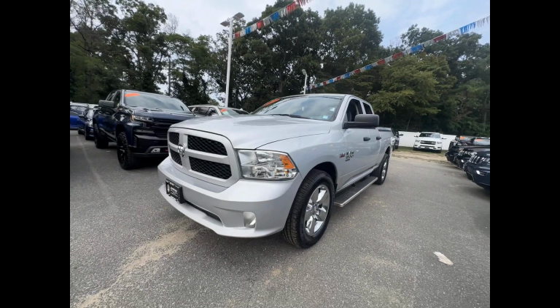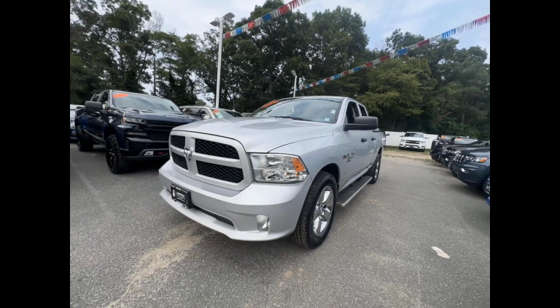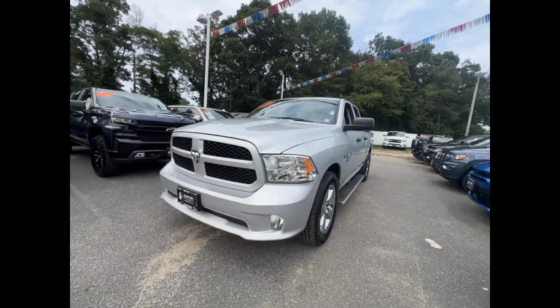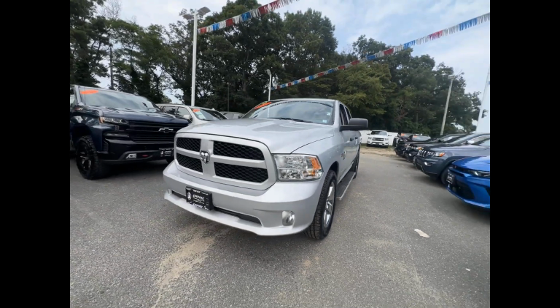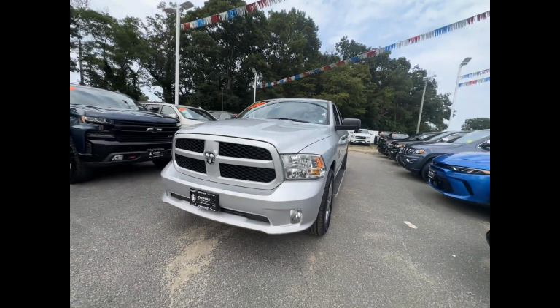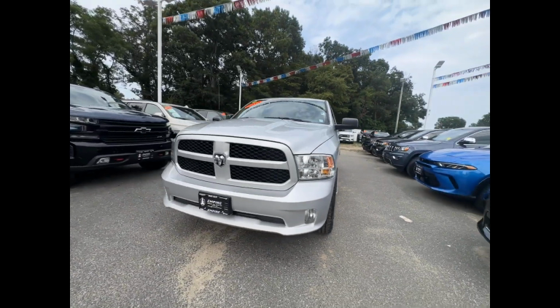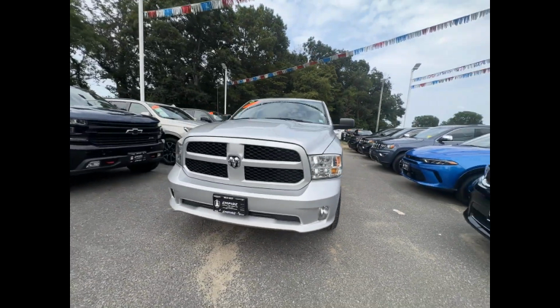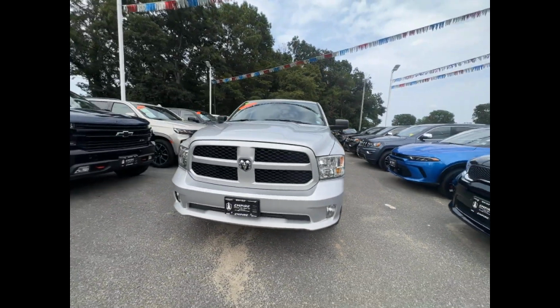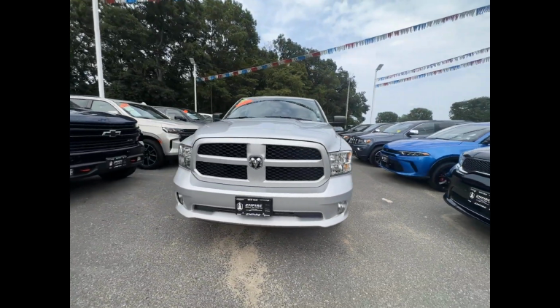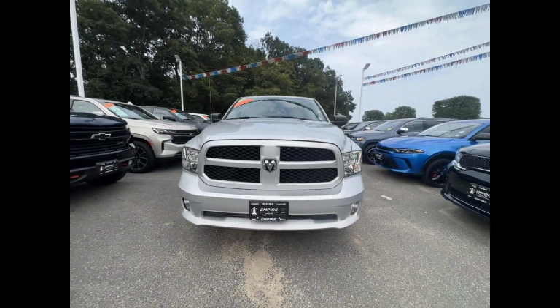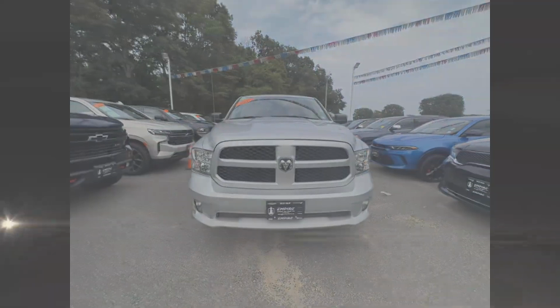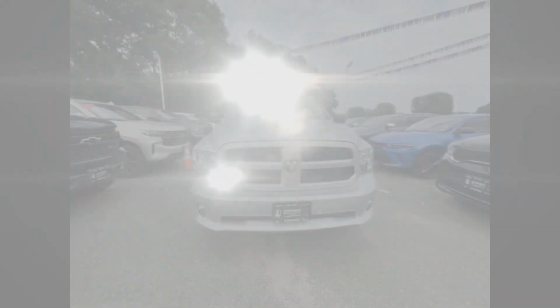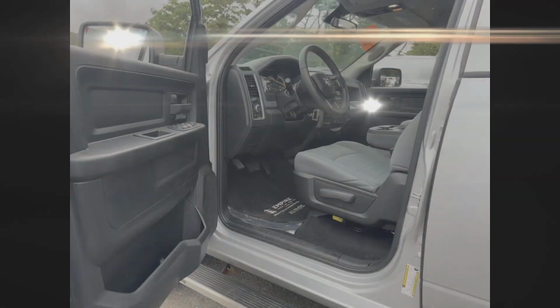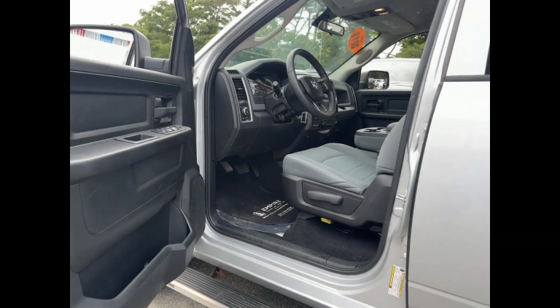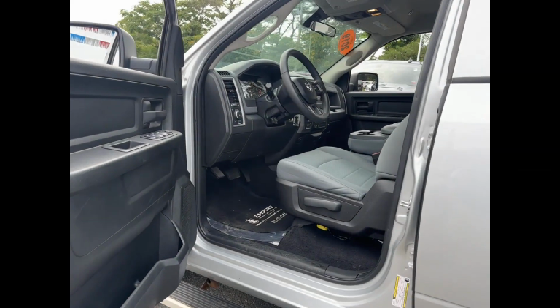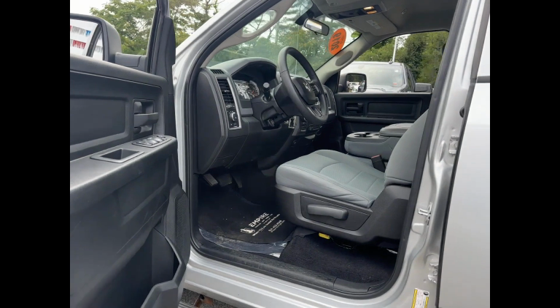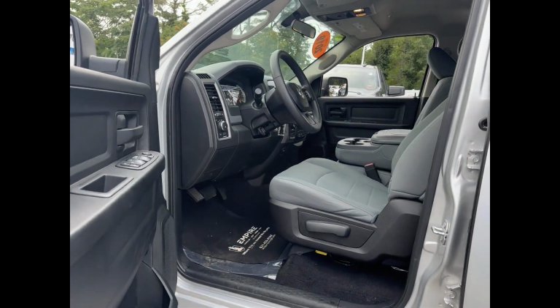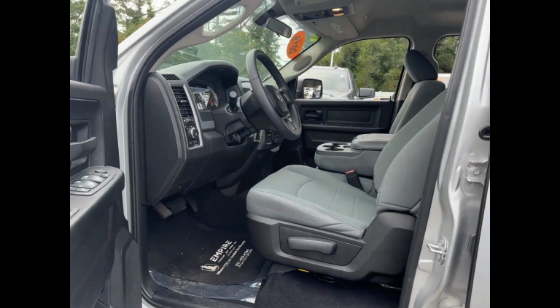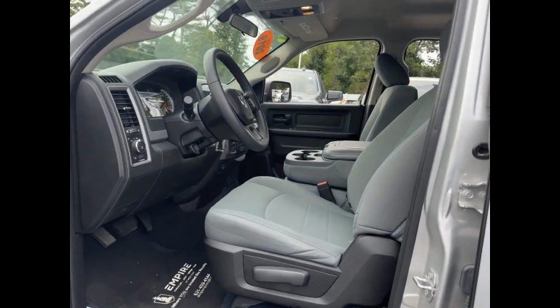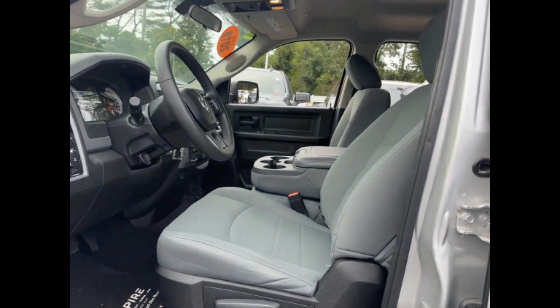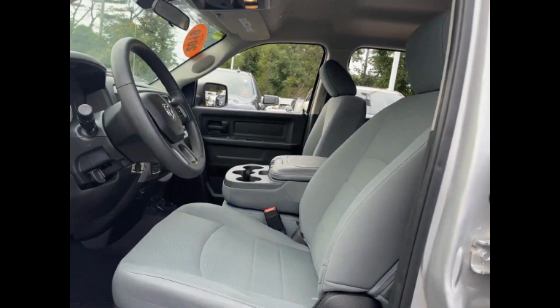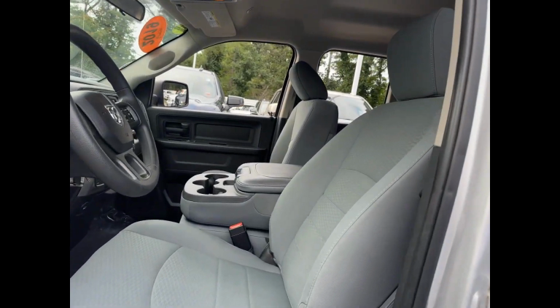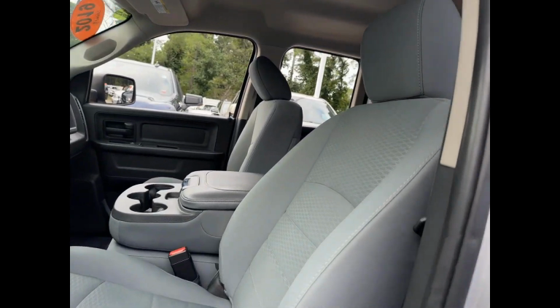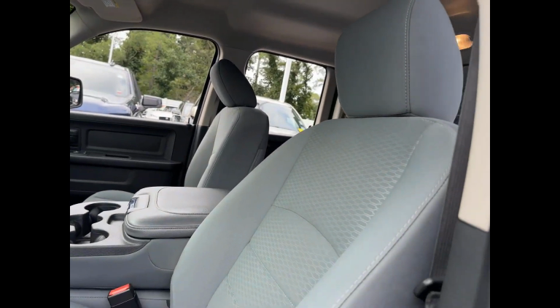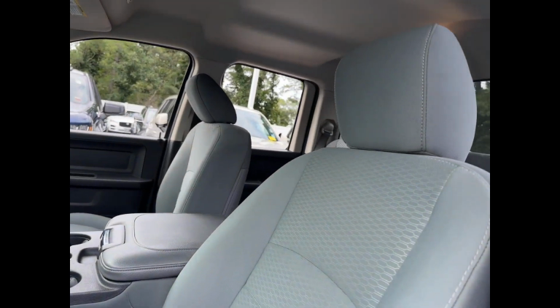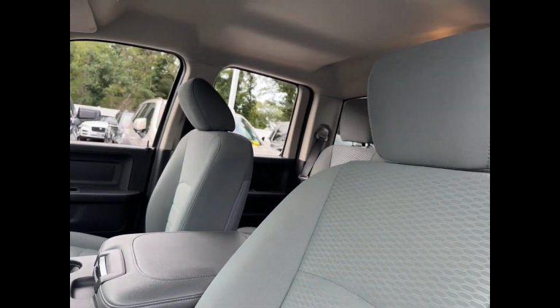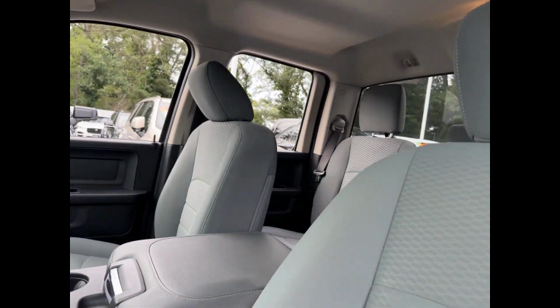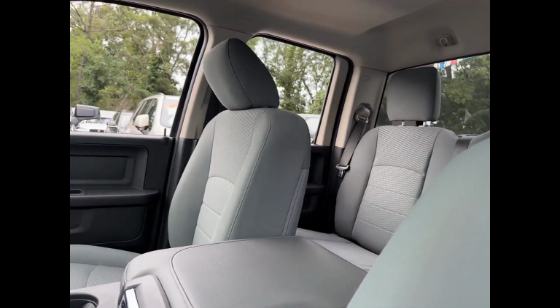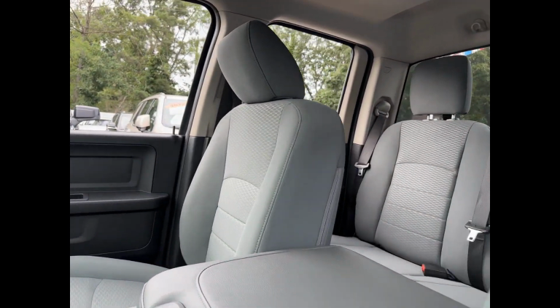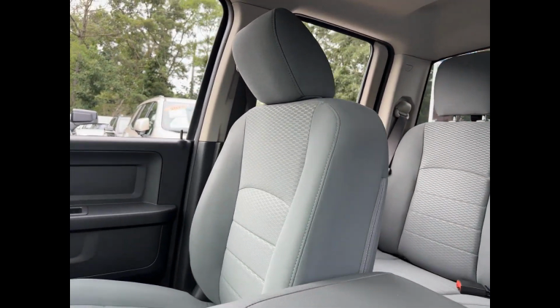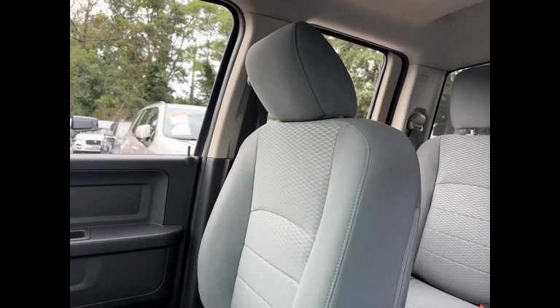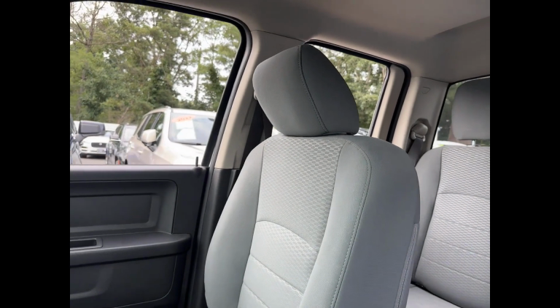auxiliary input, stability control, passenger side airbag sensor, adjustable steering wheel, traction control, cruise control, and power side view mirrors.